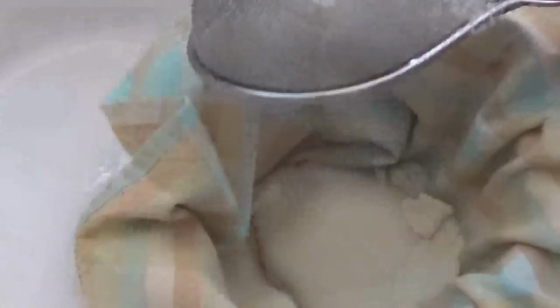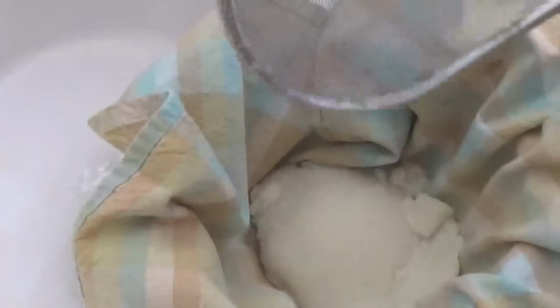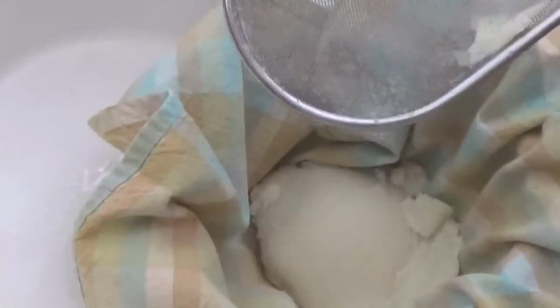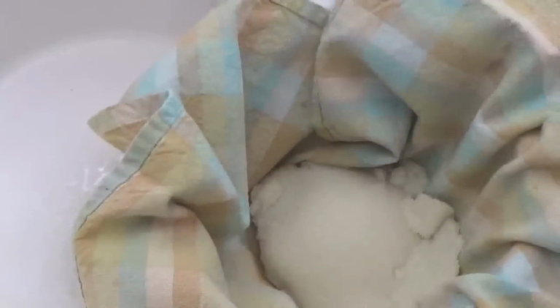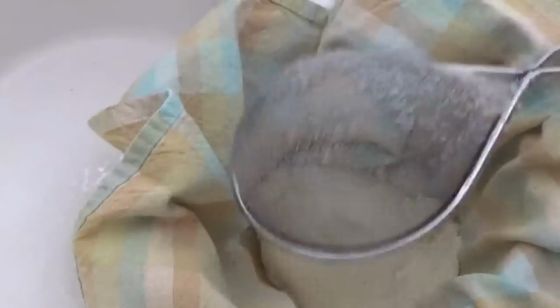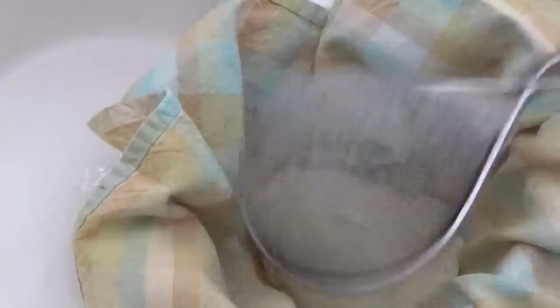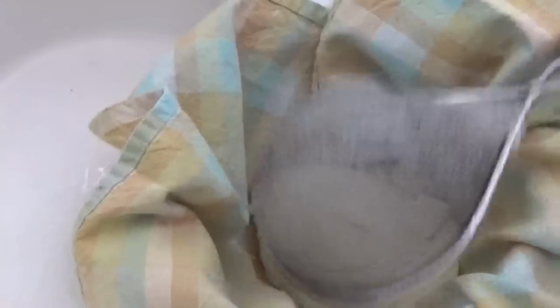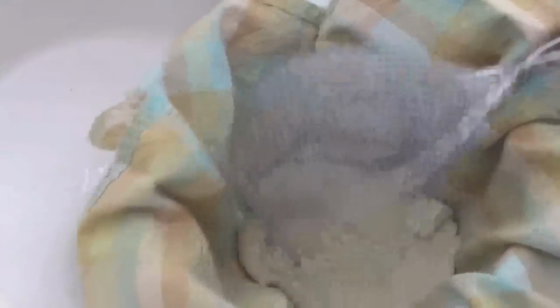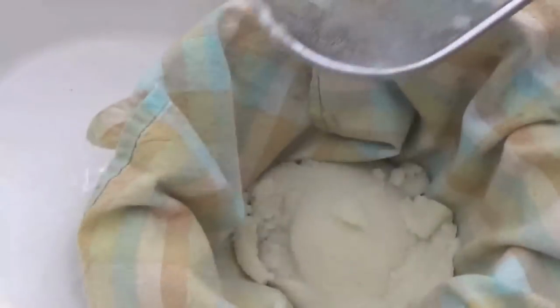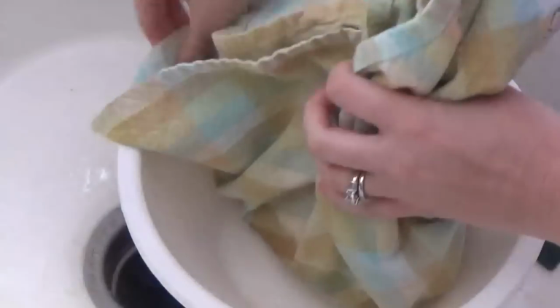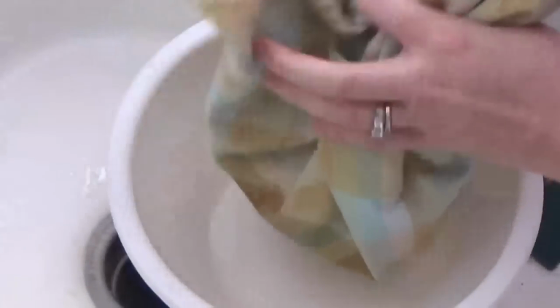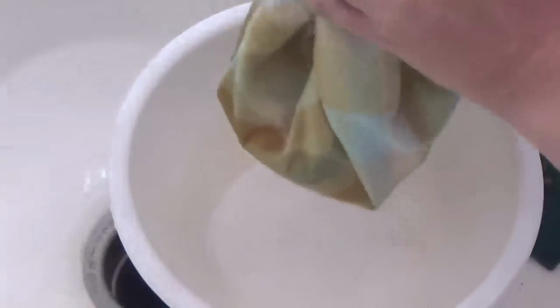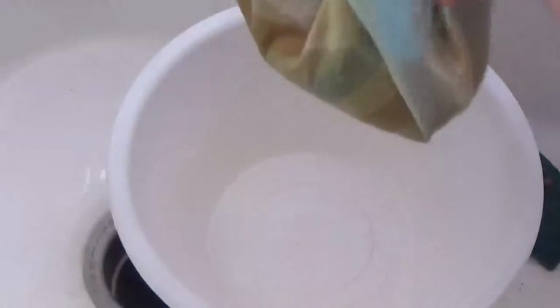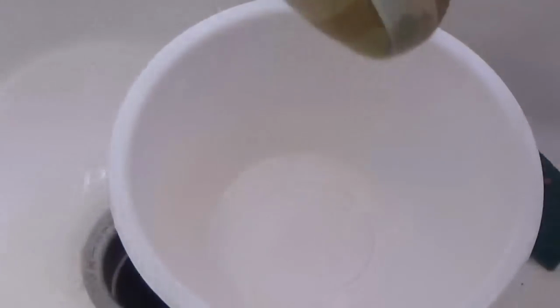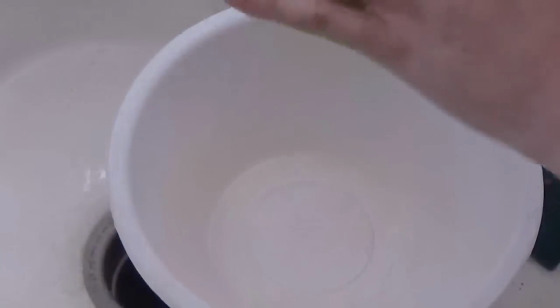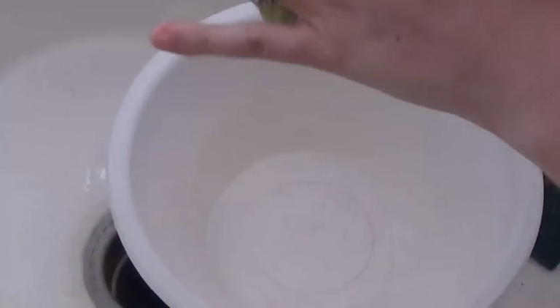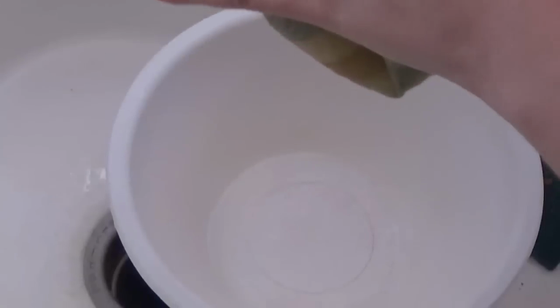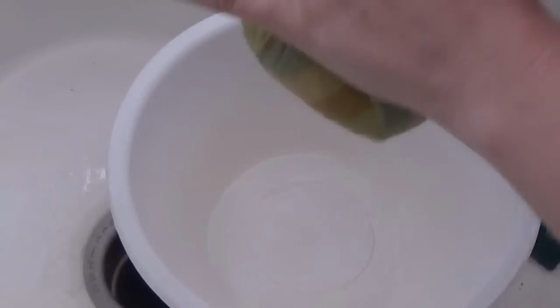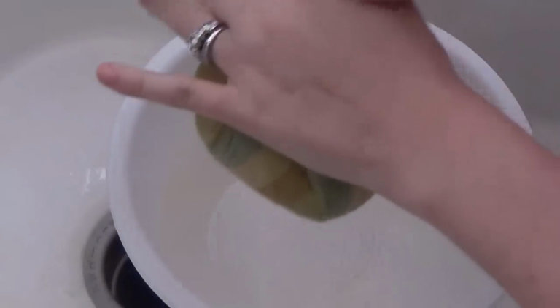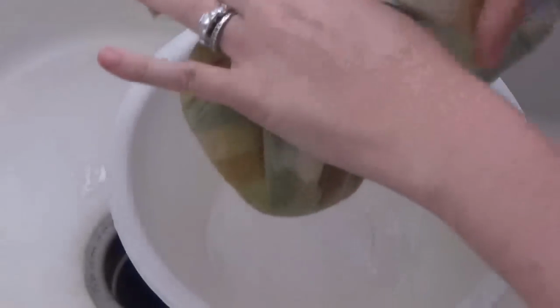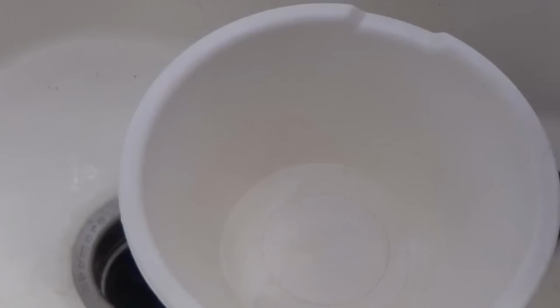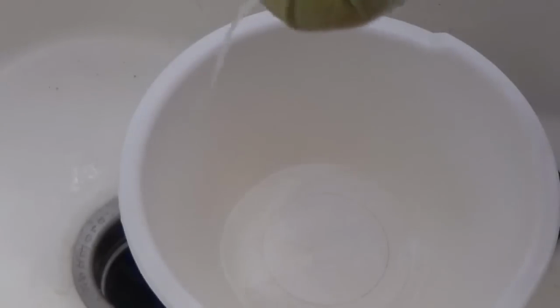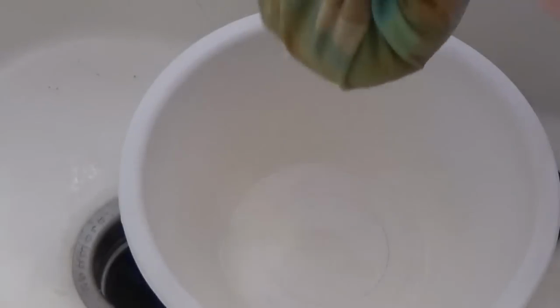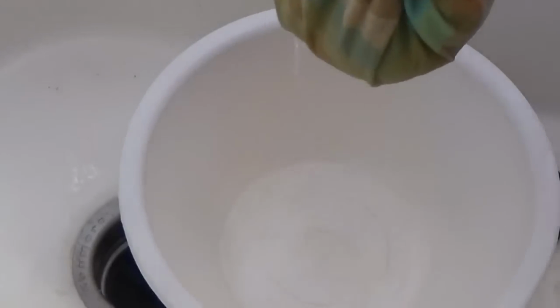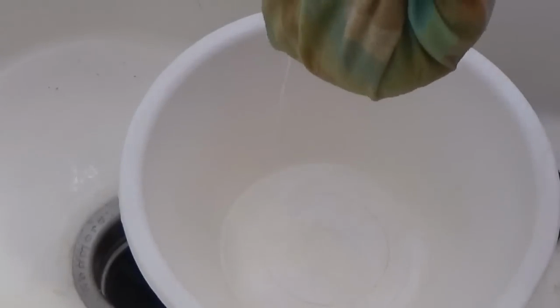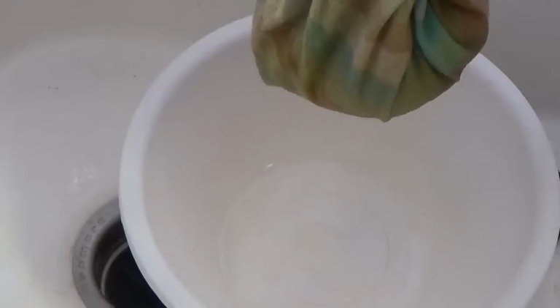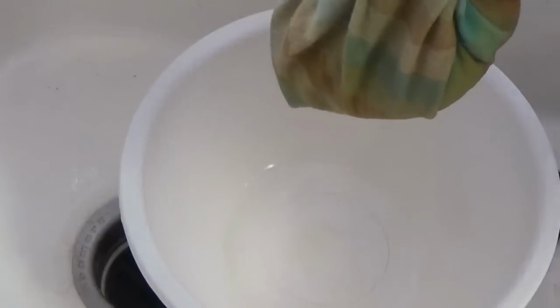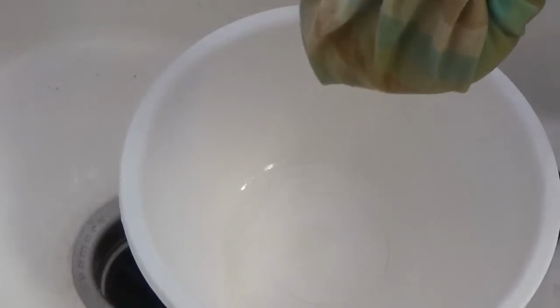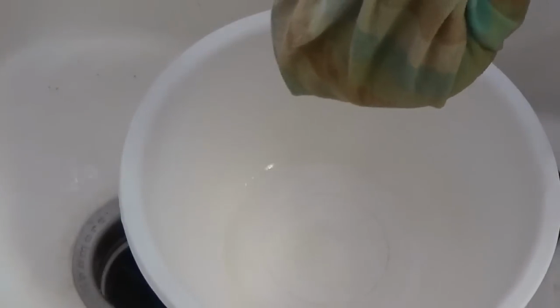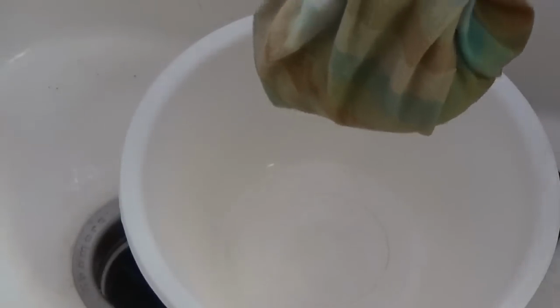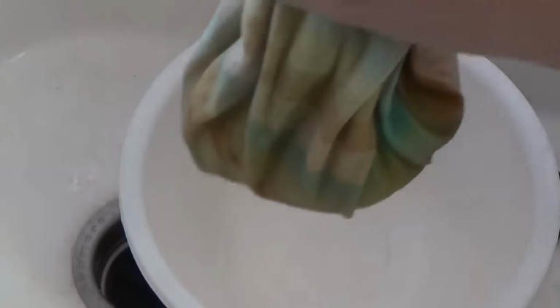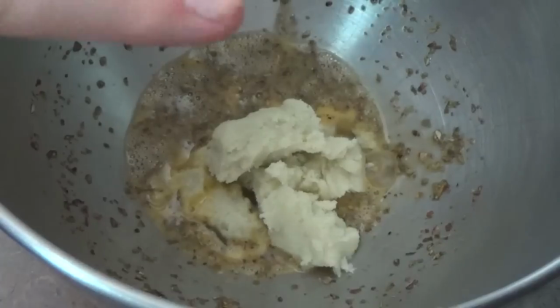Then you're going to take a dish towel — a nice clean one — put the cauliflower in there and get the rest of that moisture out. This step is so key to having a really good pizza crust.